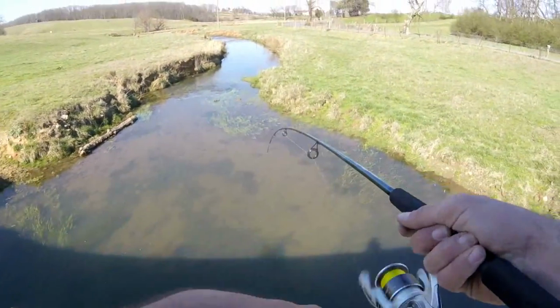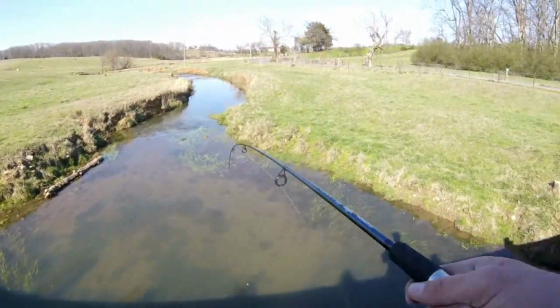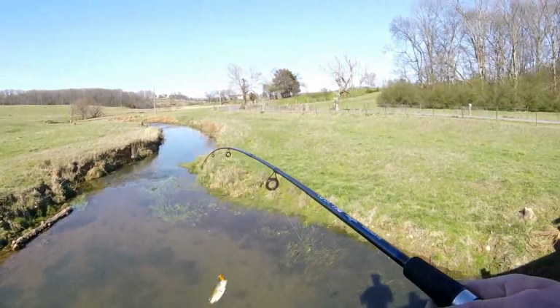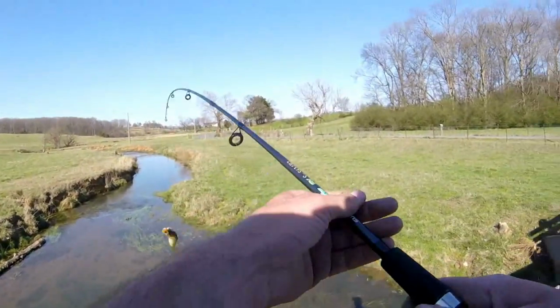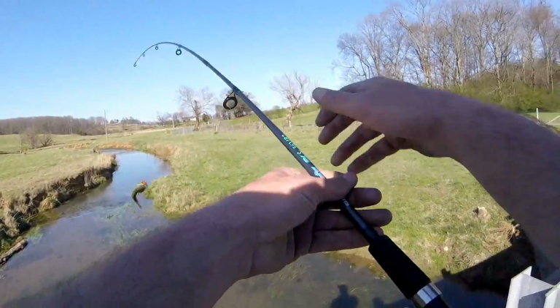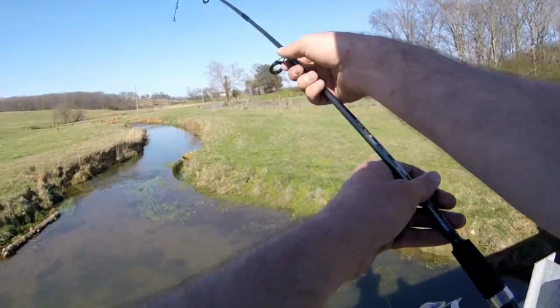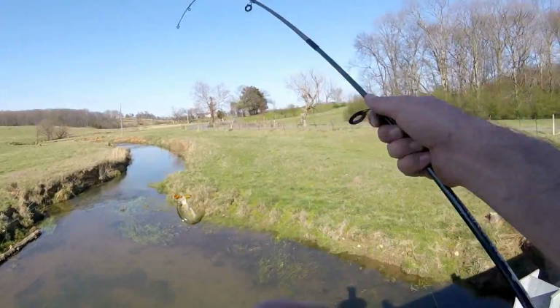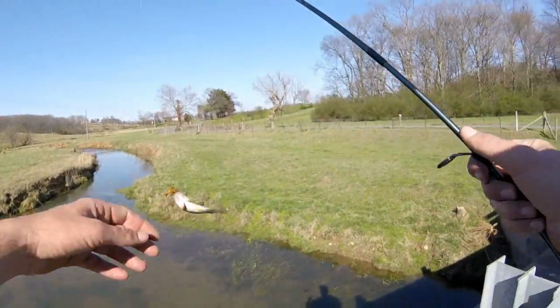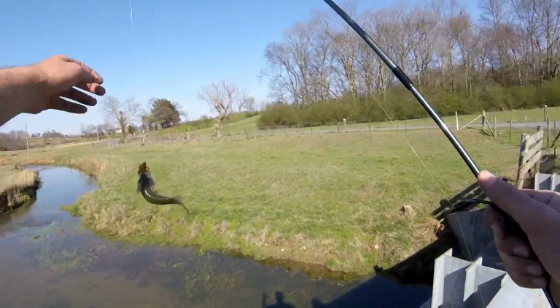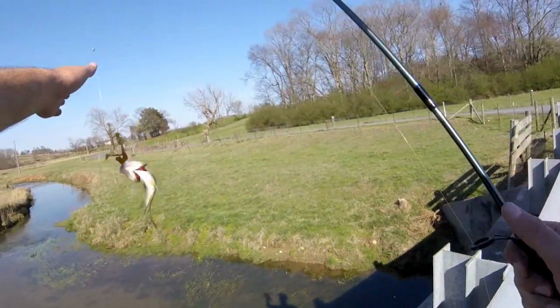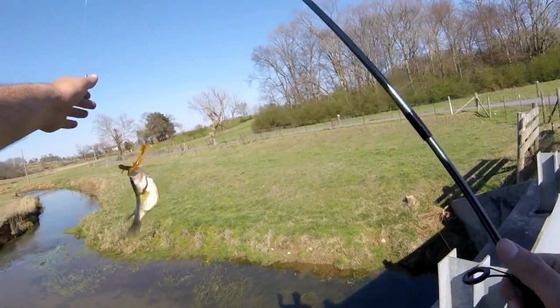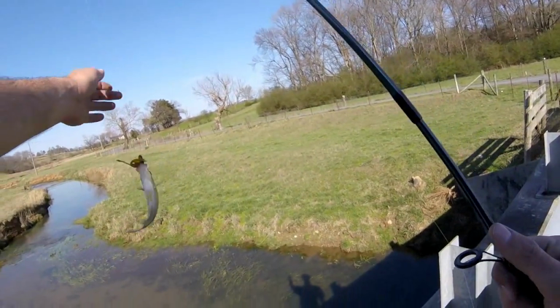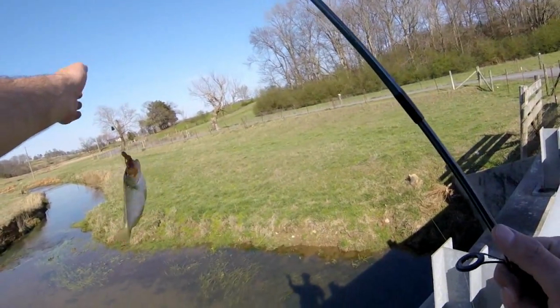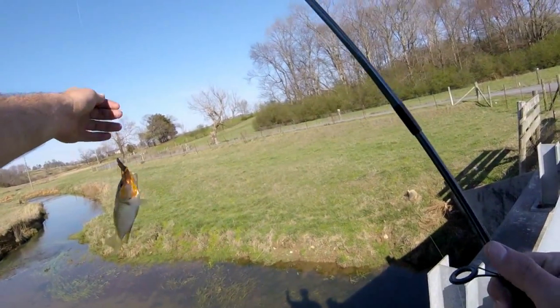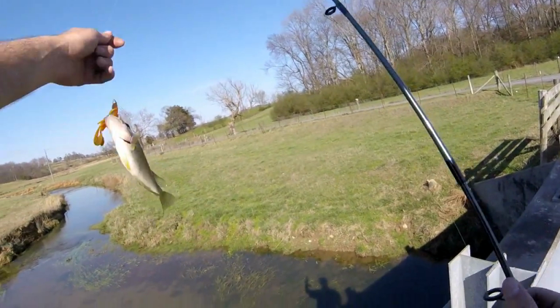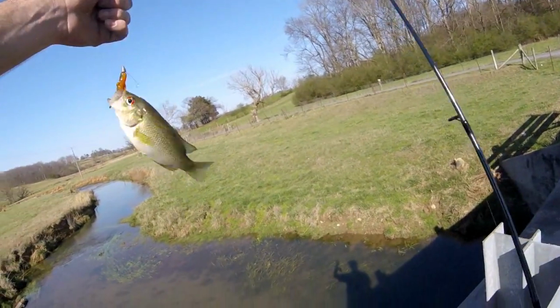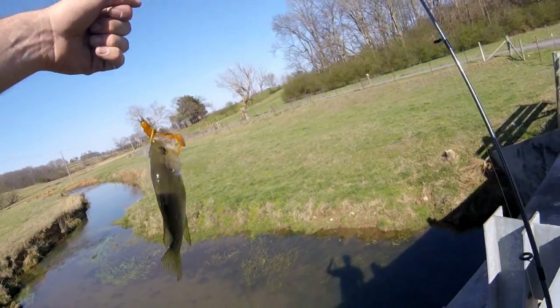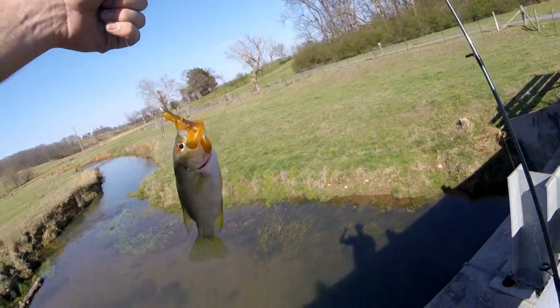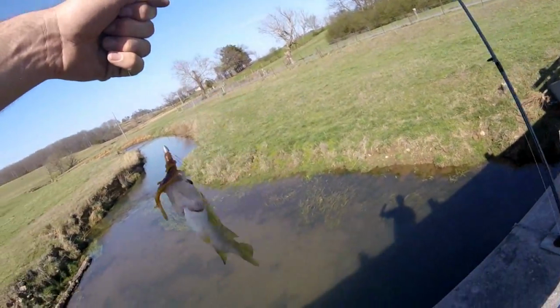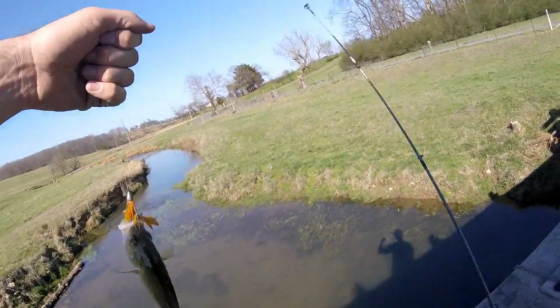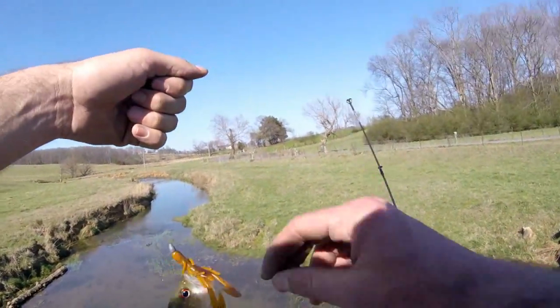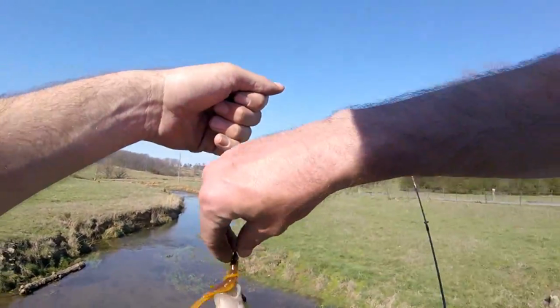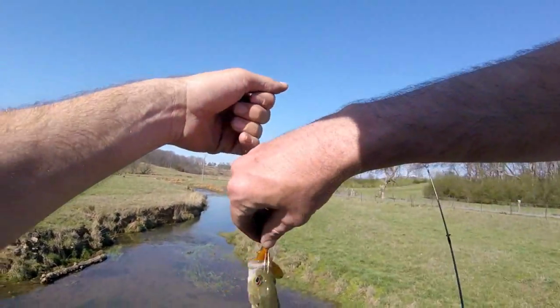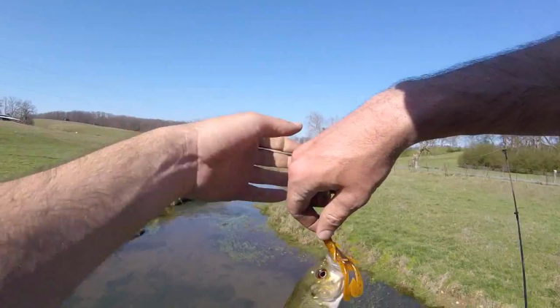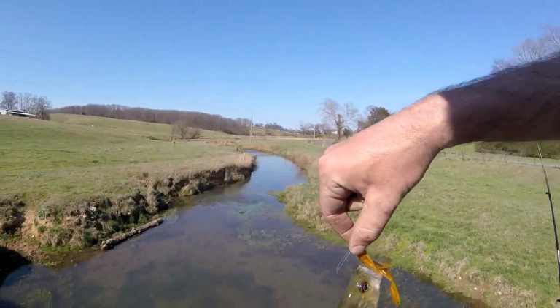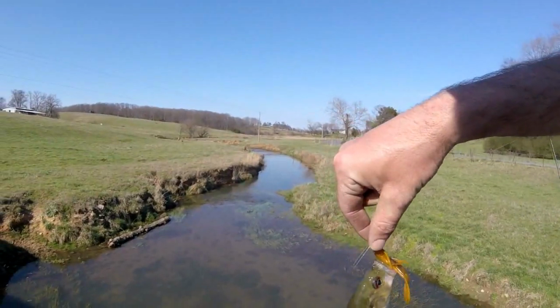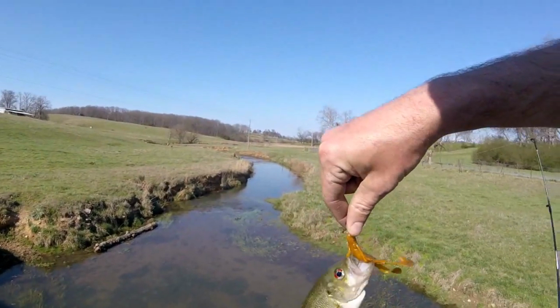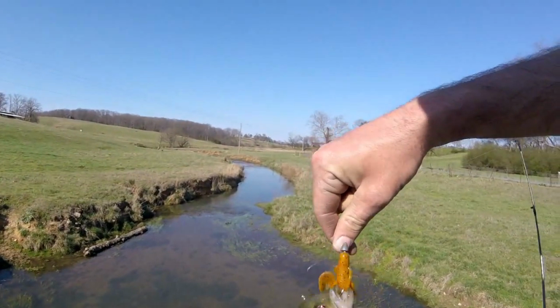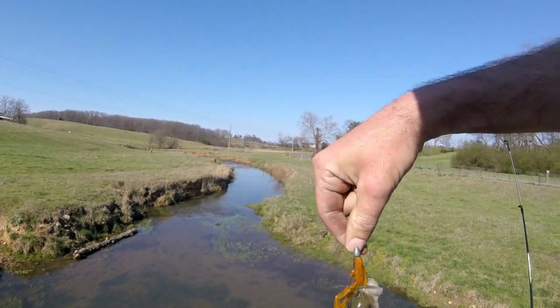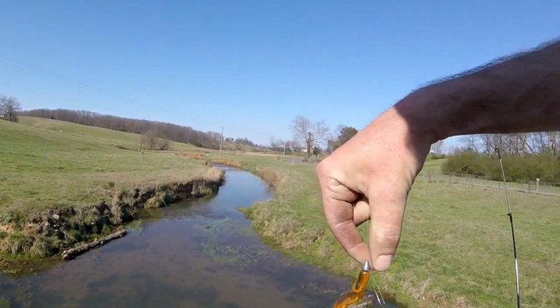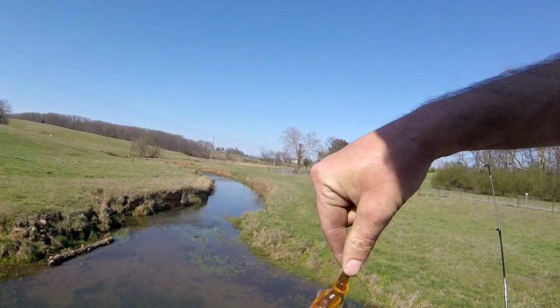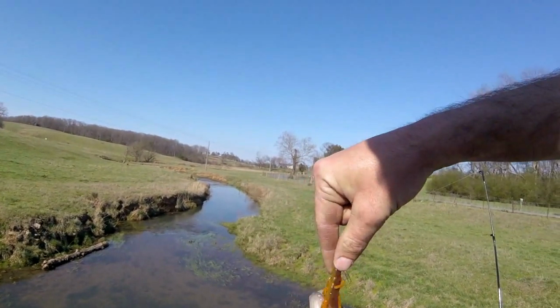Here's another one — I actually saw him come get it. It's a little smaller rock bass. That's the third rock bass caught off the bridge.